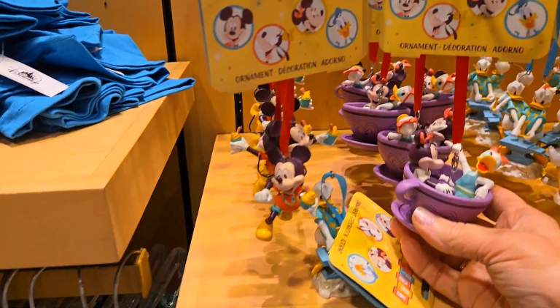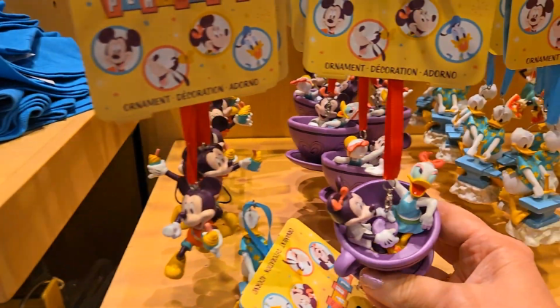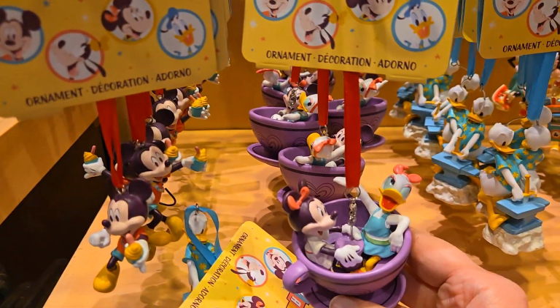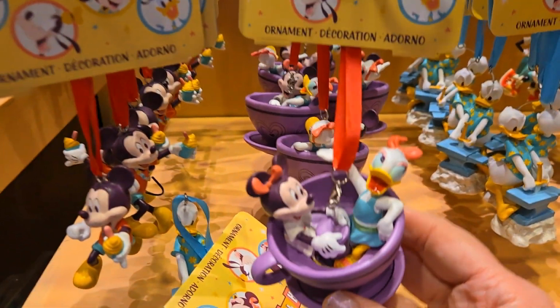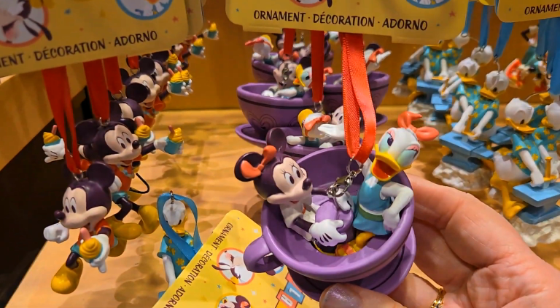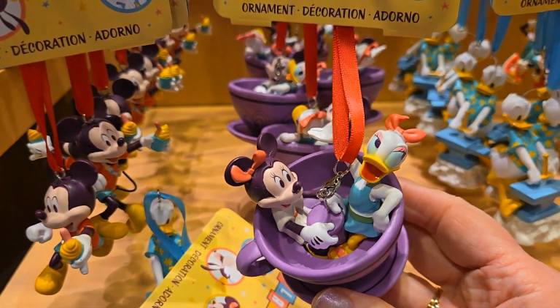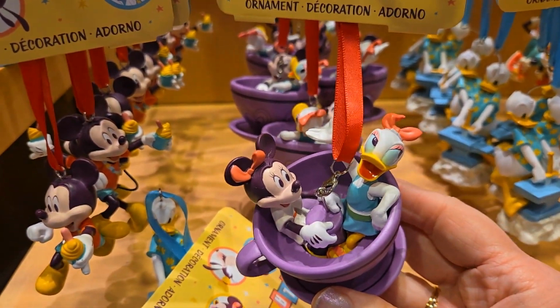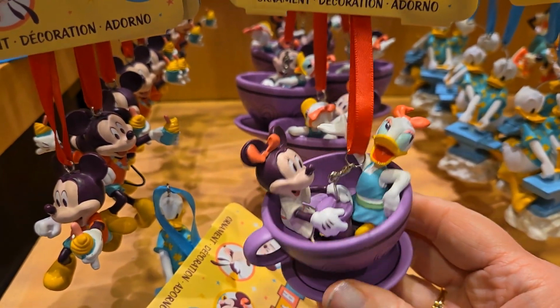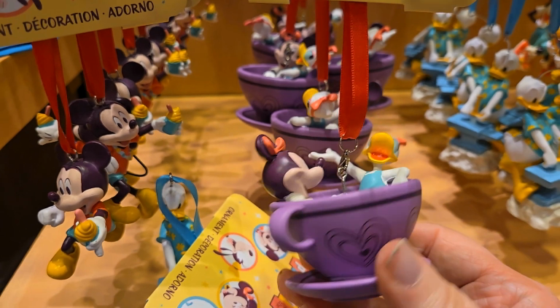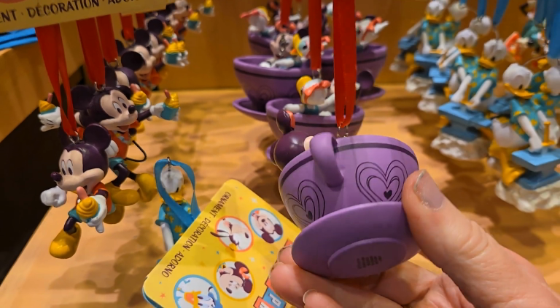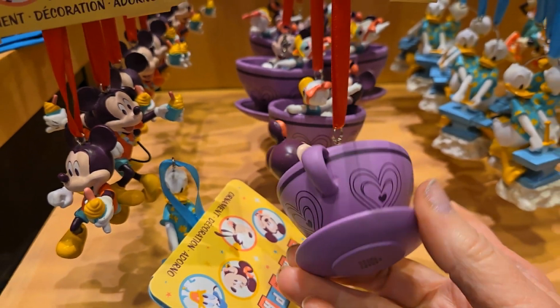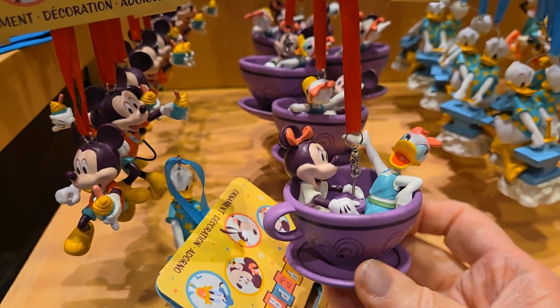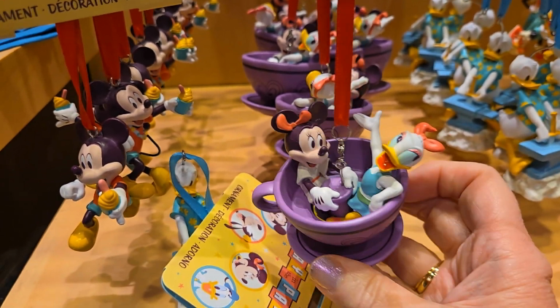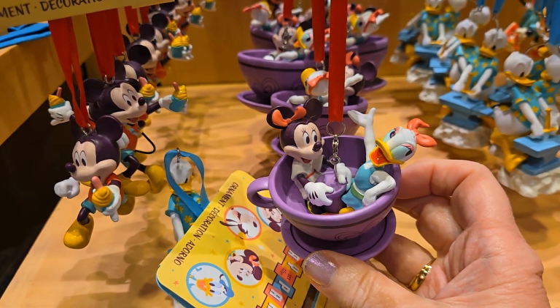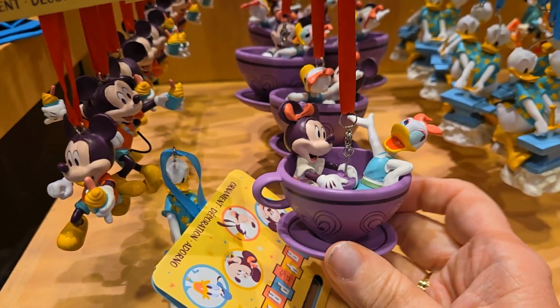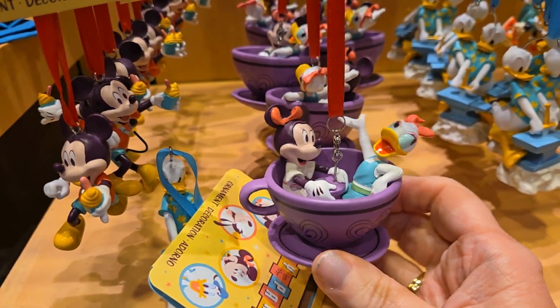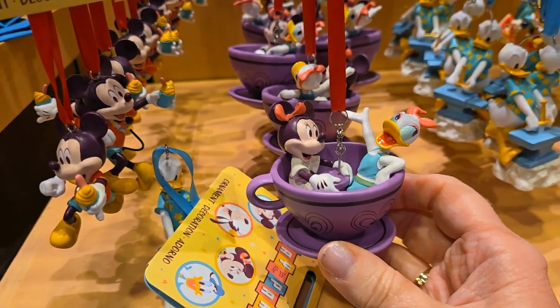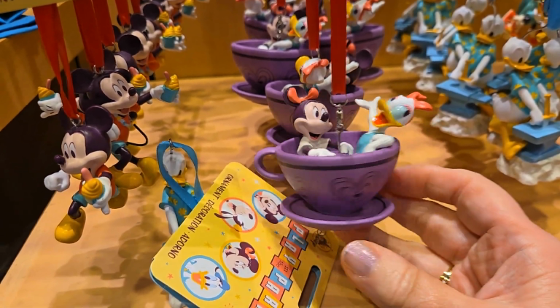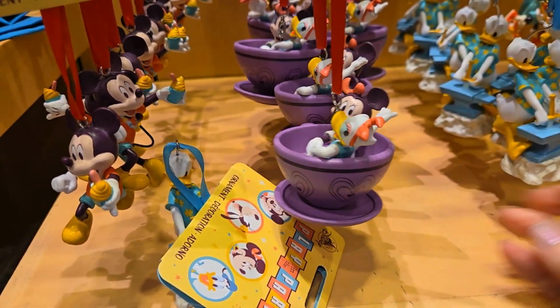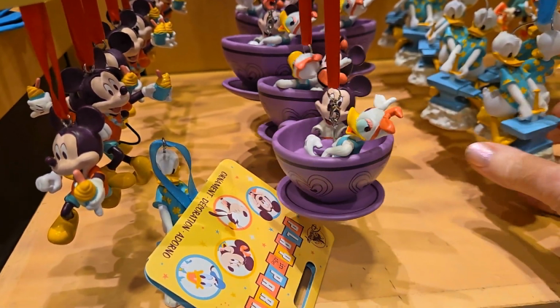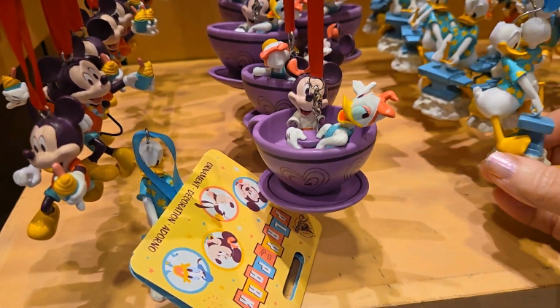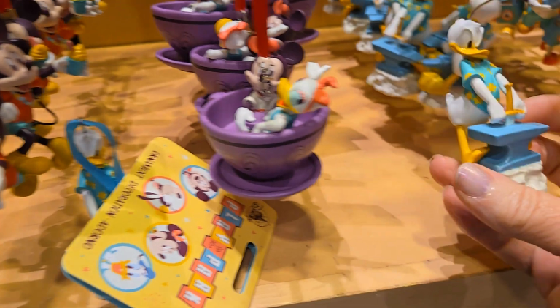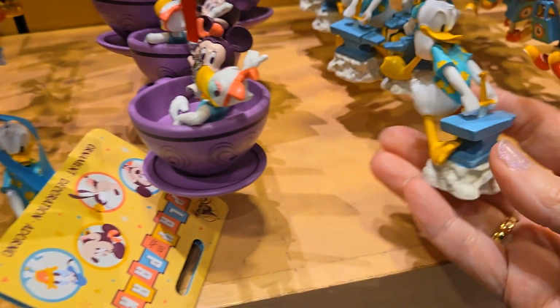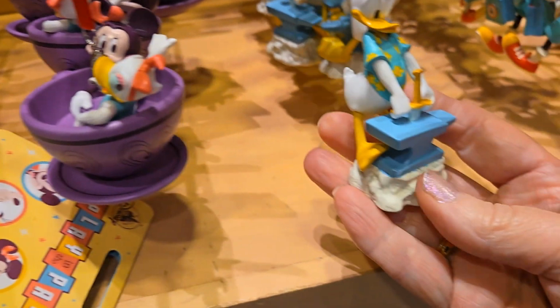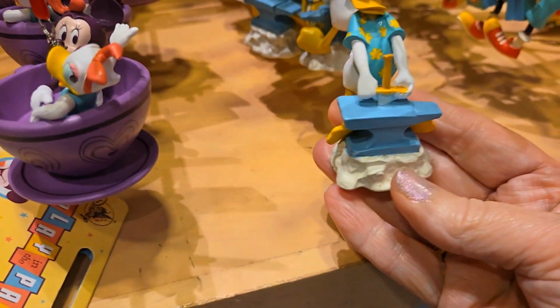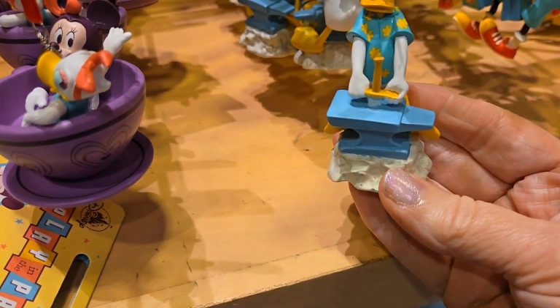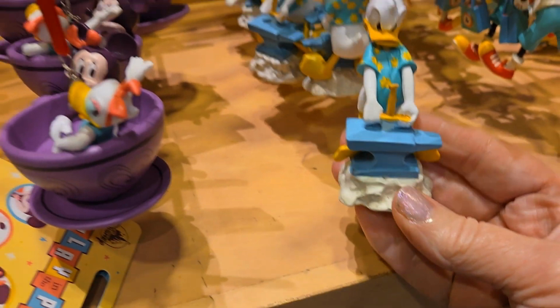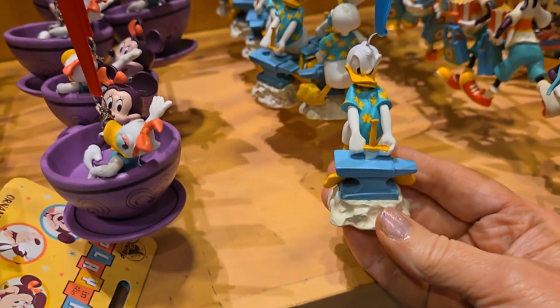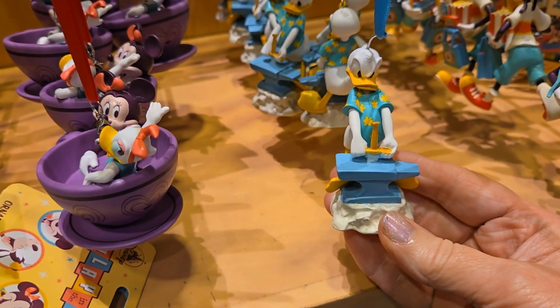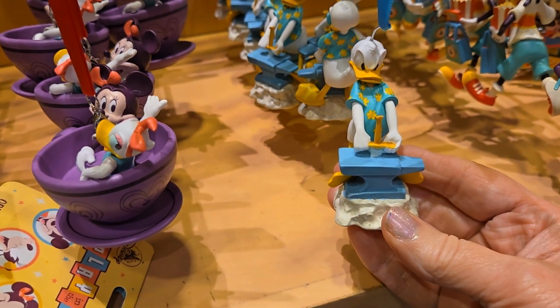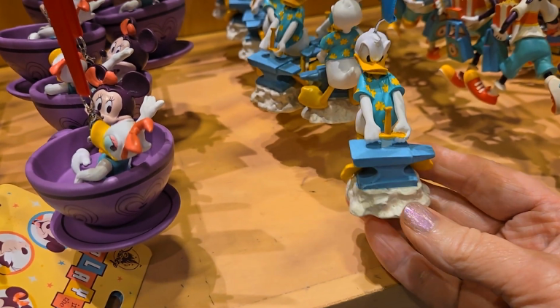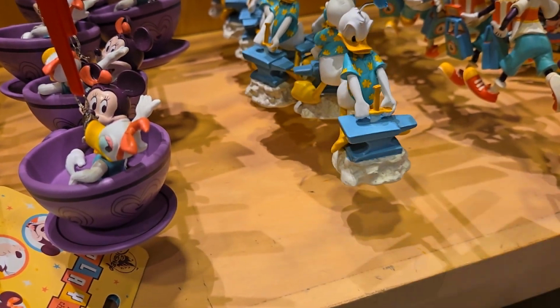This ornament of Minnie and Daisy, definitely living their best park life on a girlfriend's trip right in the teacups — I am obsessed, love it!